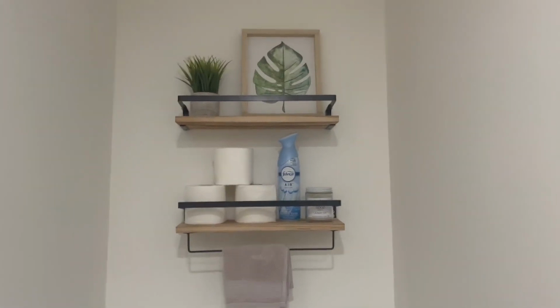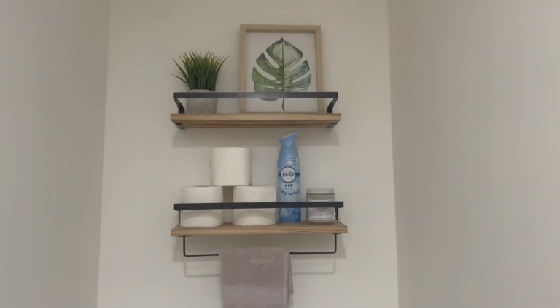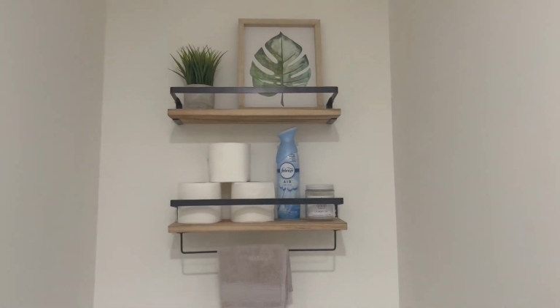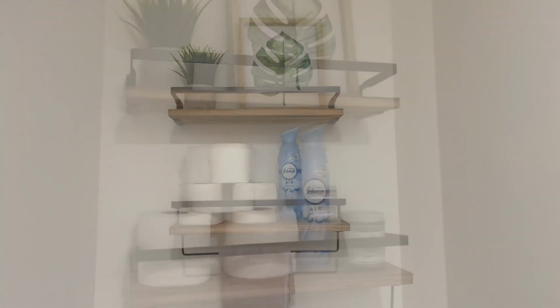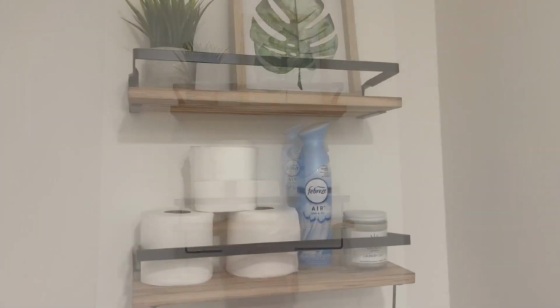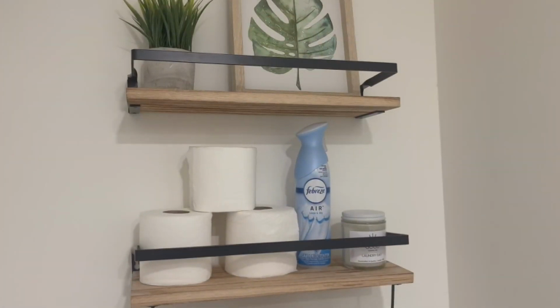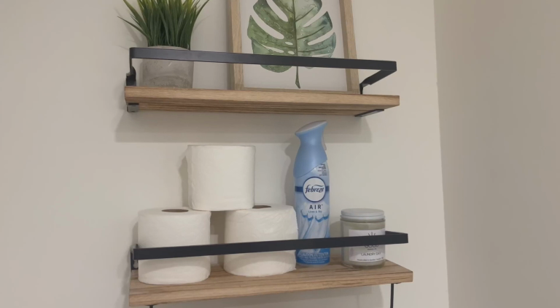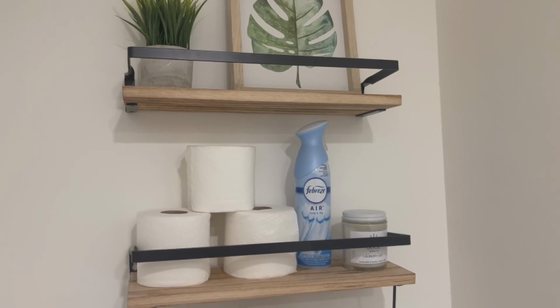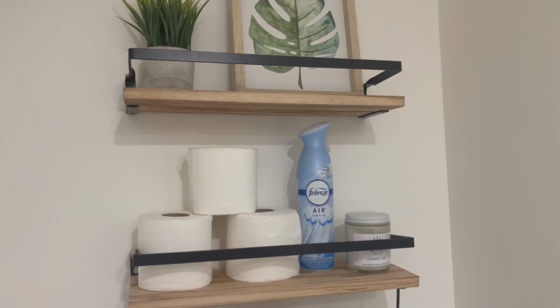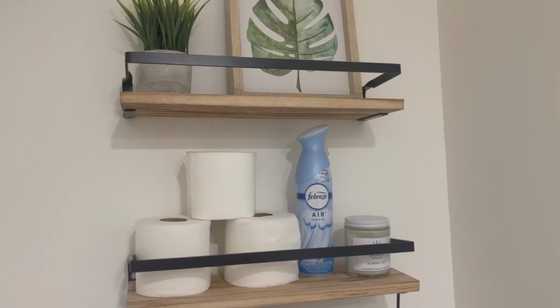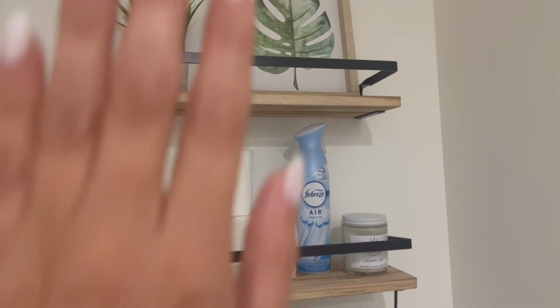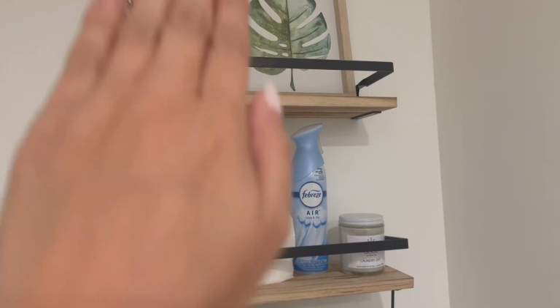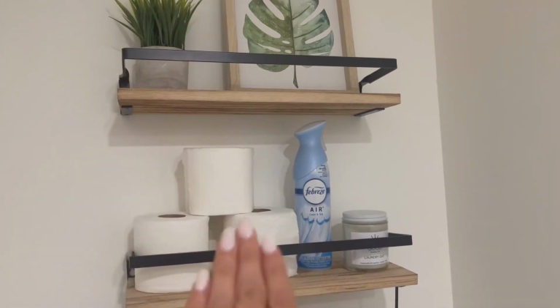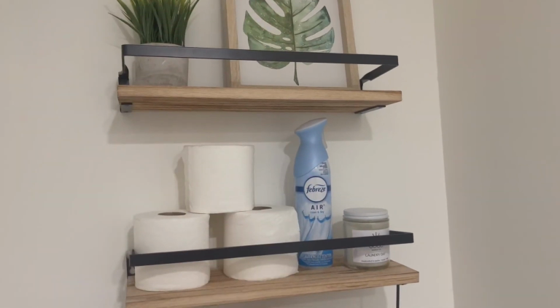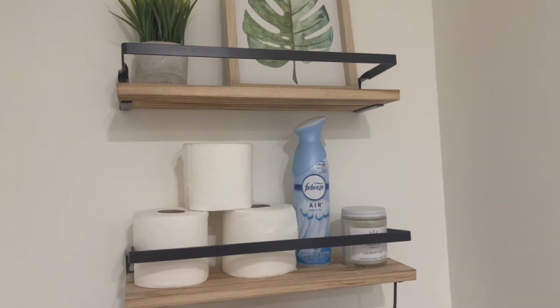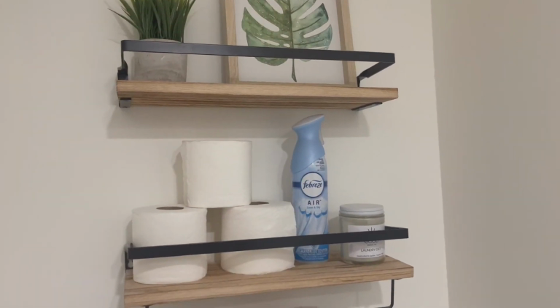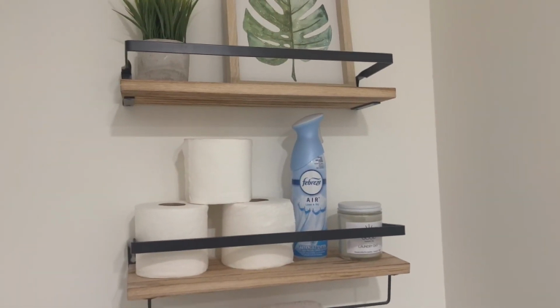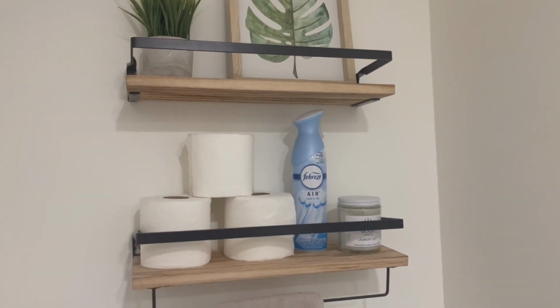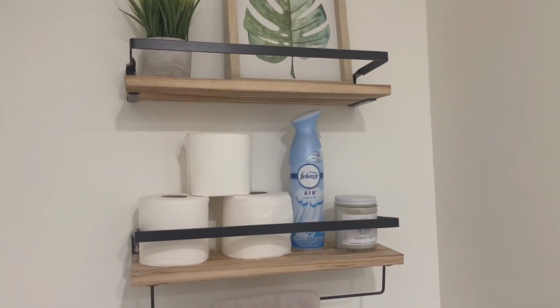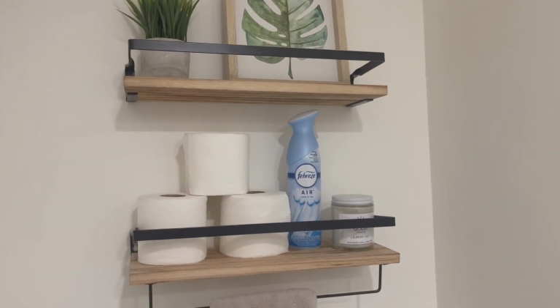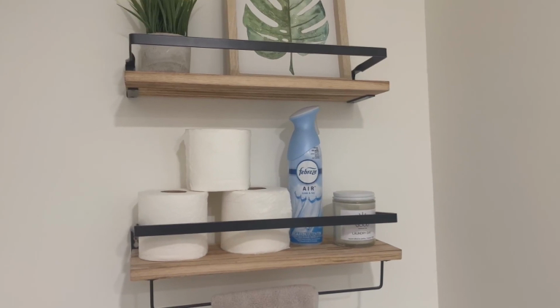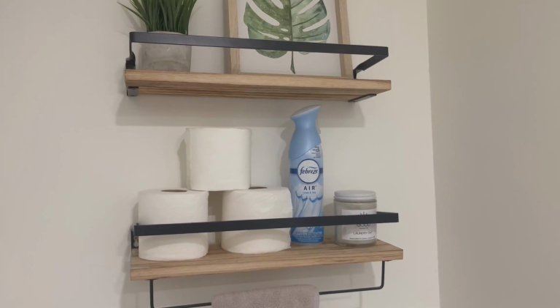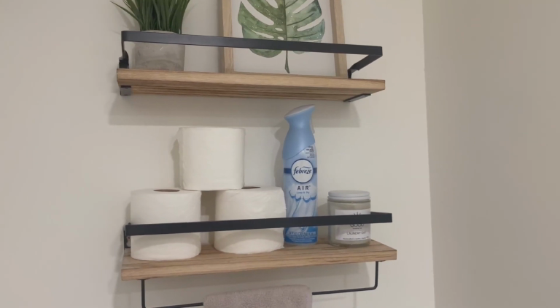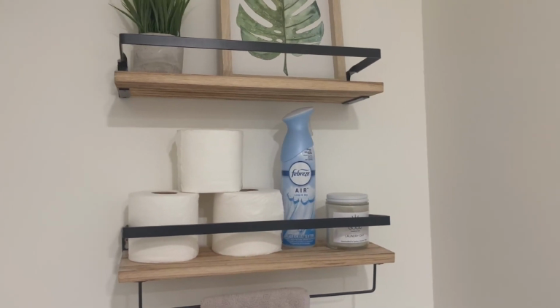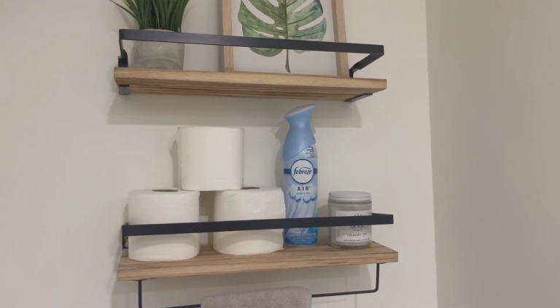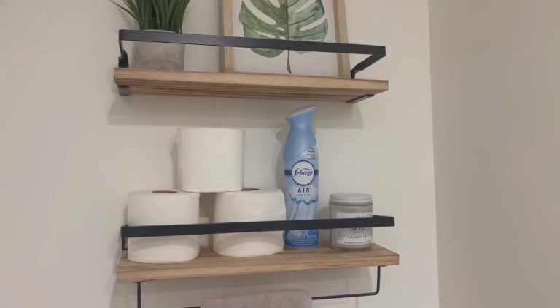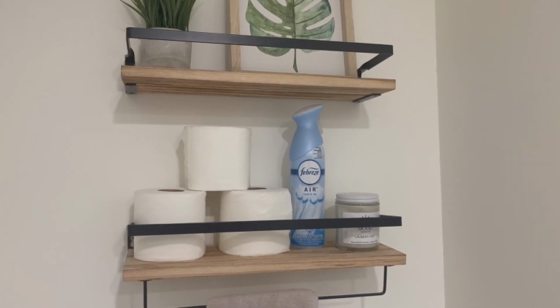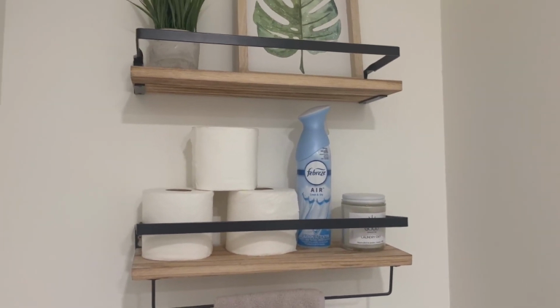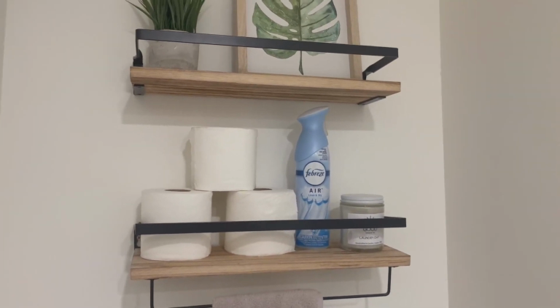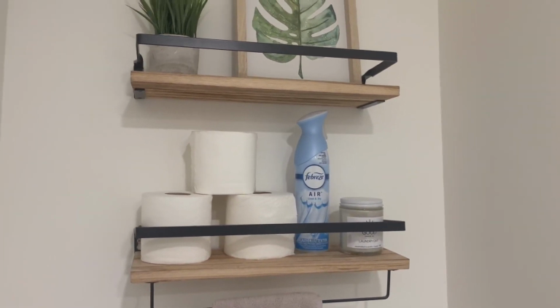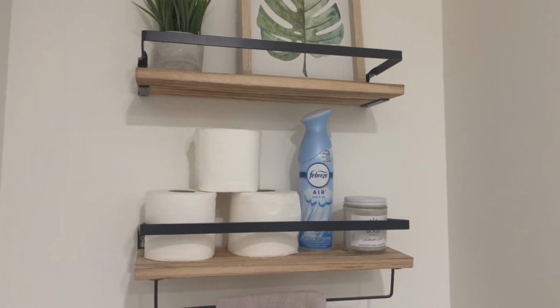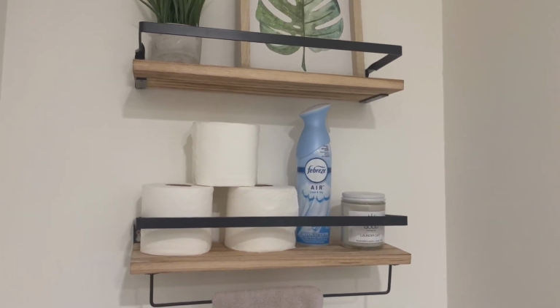So let me show you what it looks like up close. As you can see it's two separate shelves which you had to build separately, and you can place them as far or as close apart as you want depending on what you're going to put on each shelf.